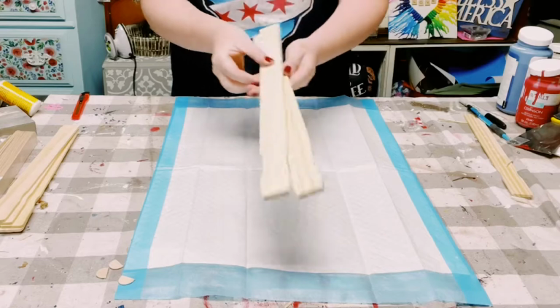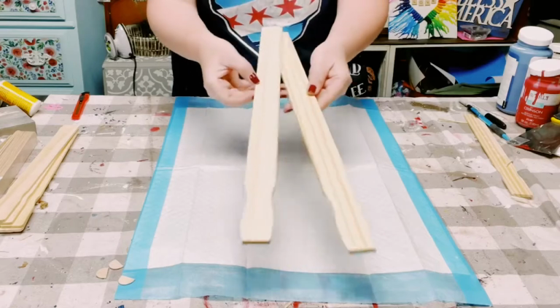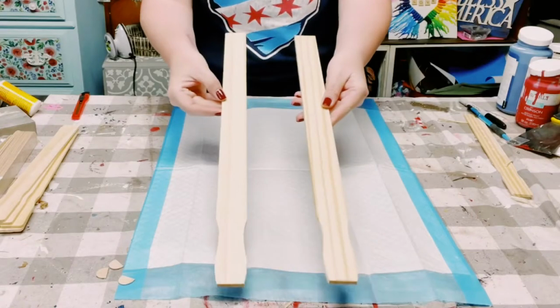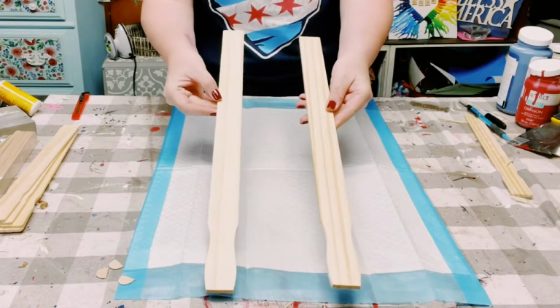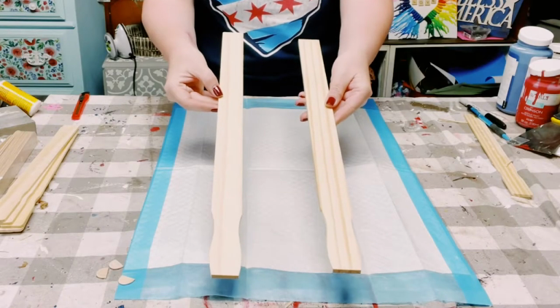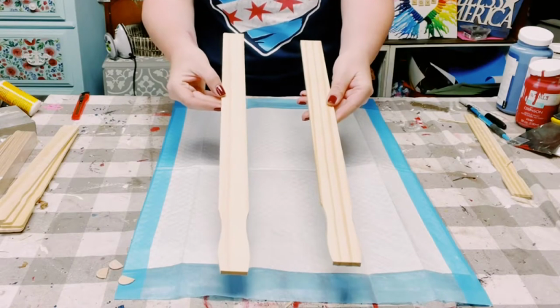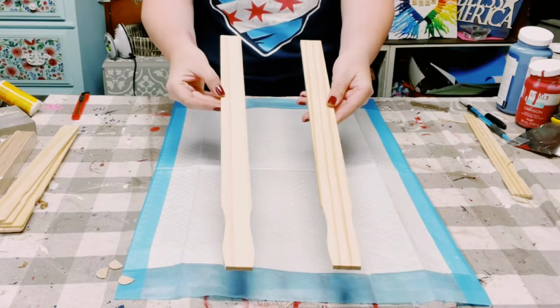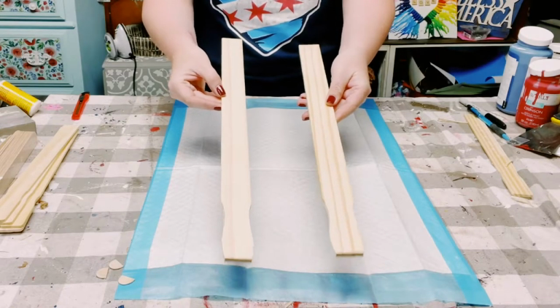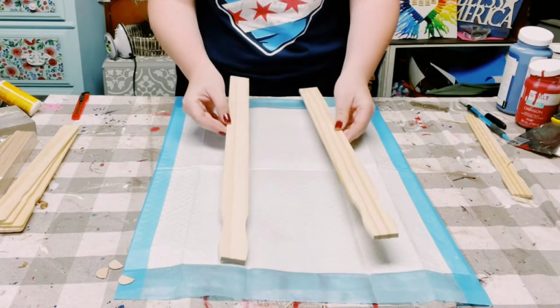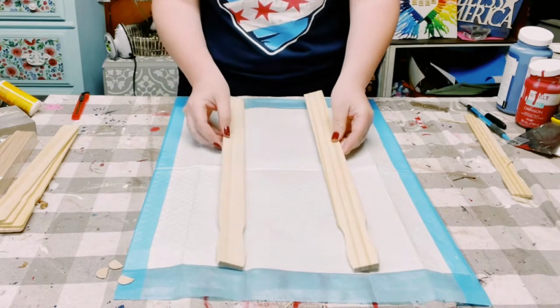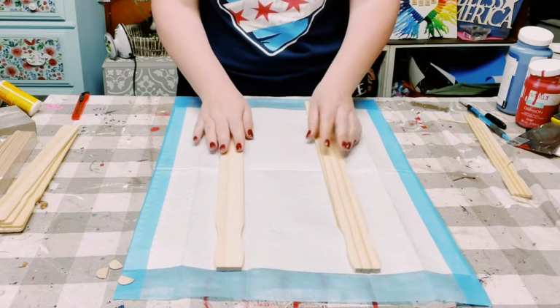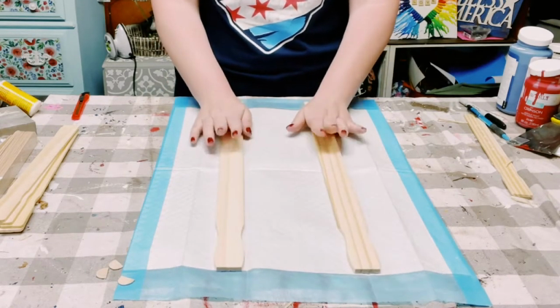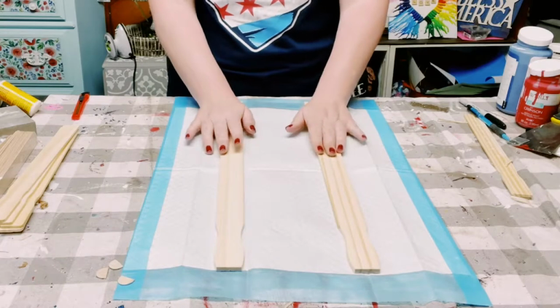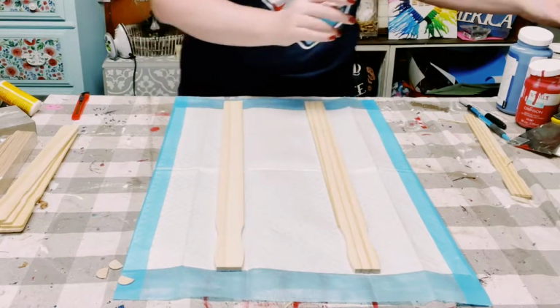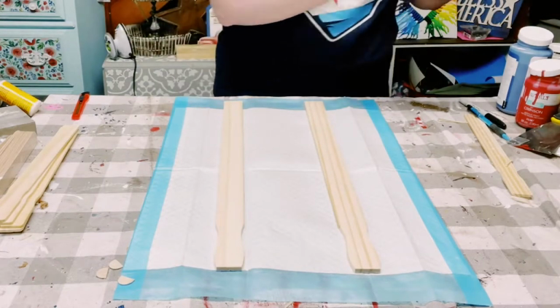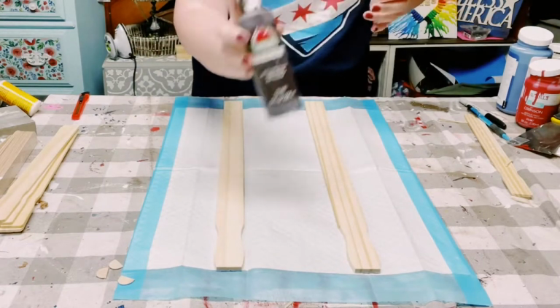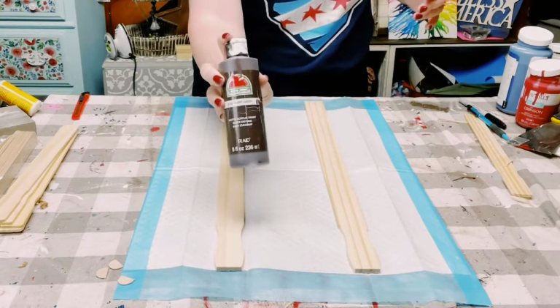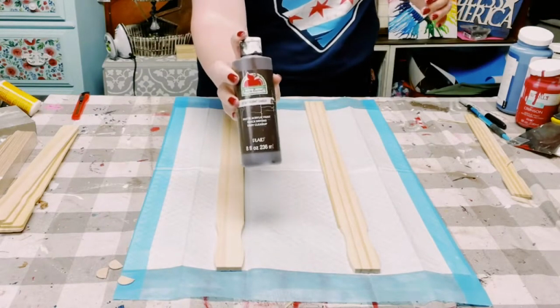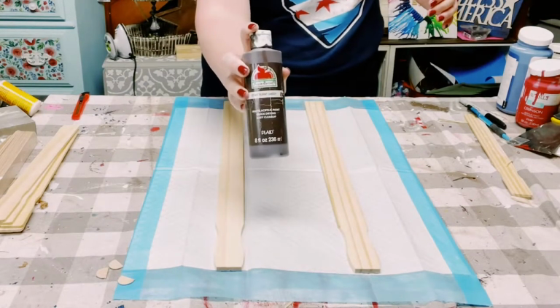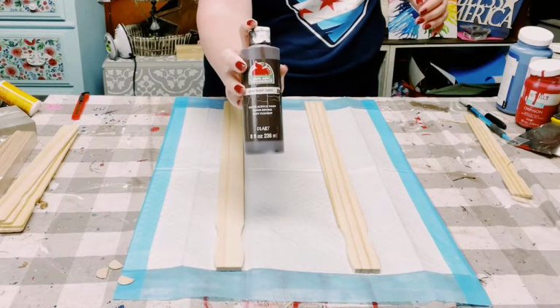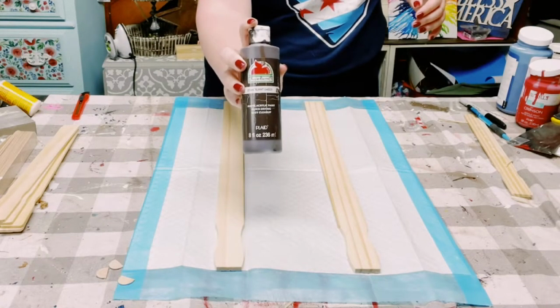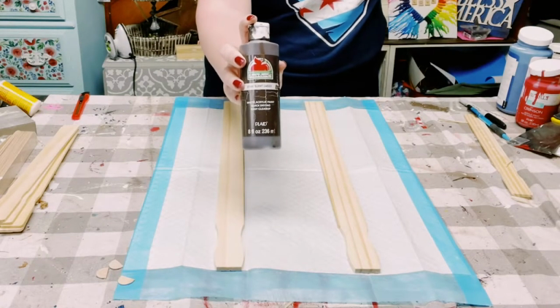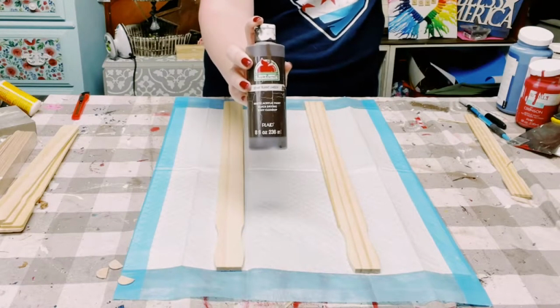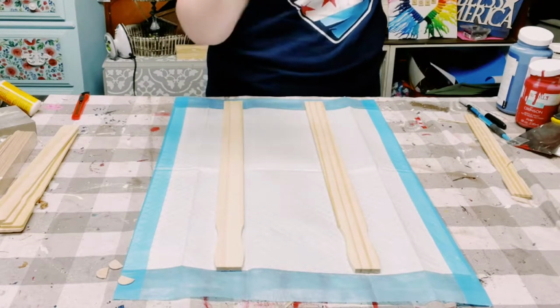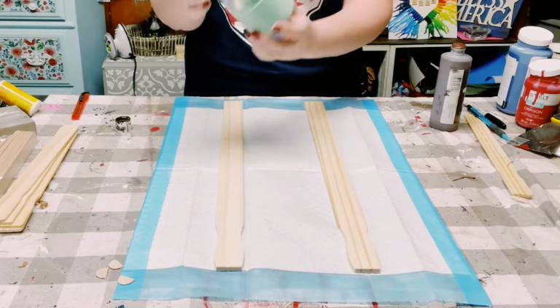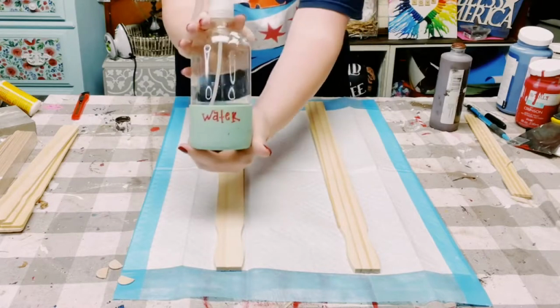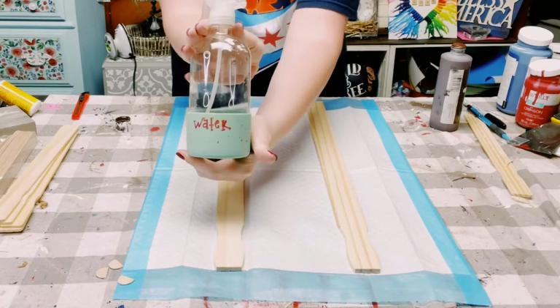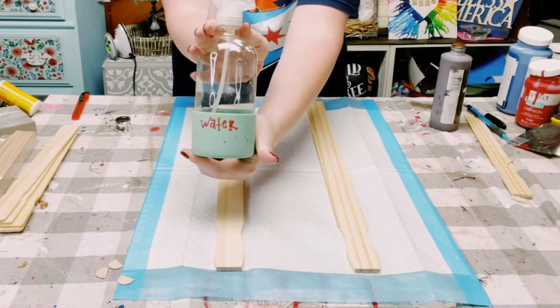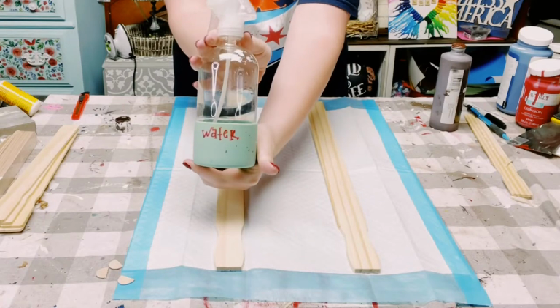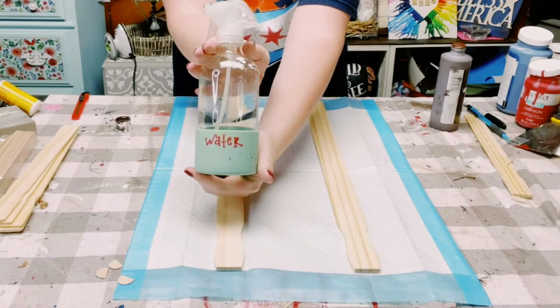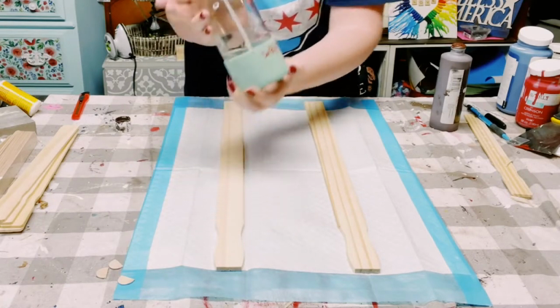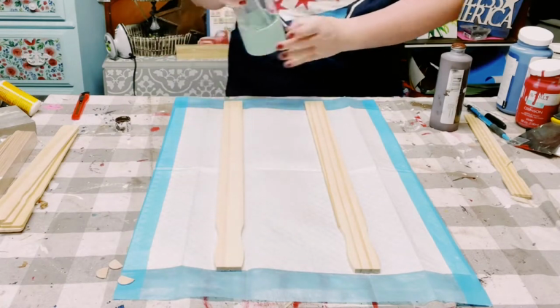I'm using two of these five-gallon paint stir sticks, which you can get from Home Depot, and I'll be using Apple Barrel acrylic paint in the color burnt umber. You can find this at Walmart.